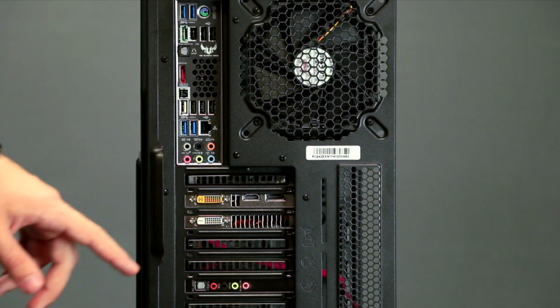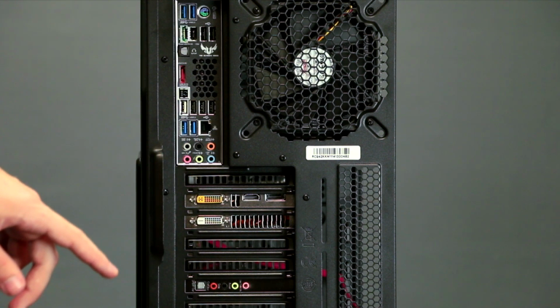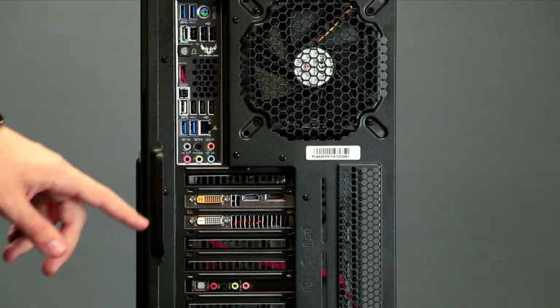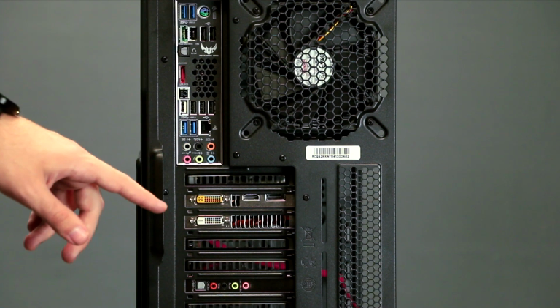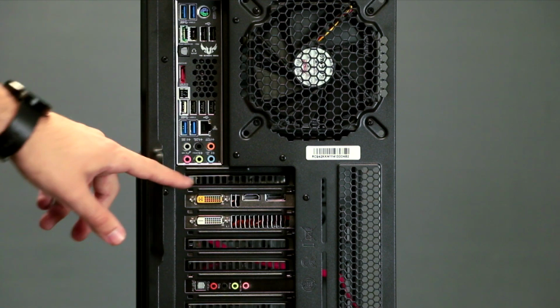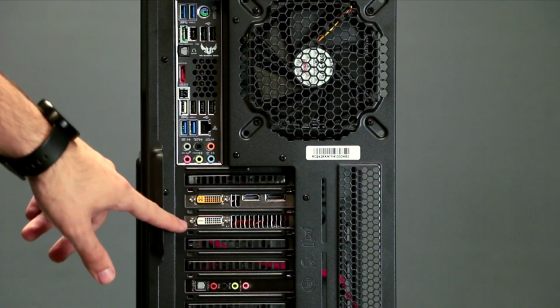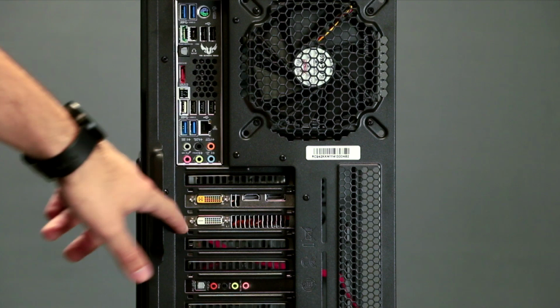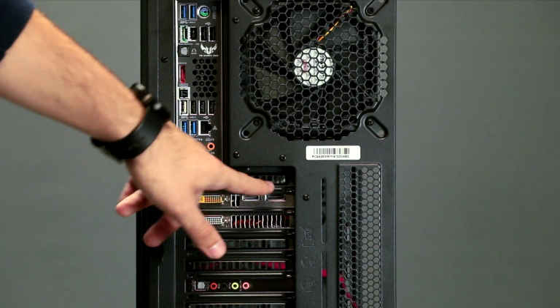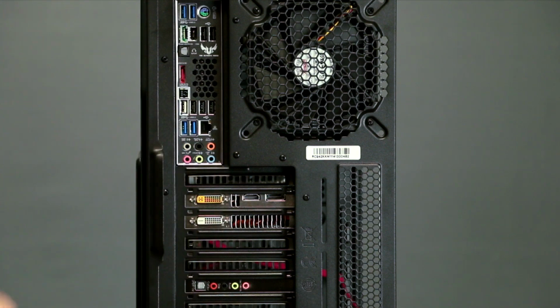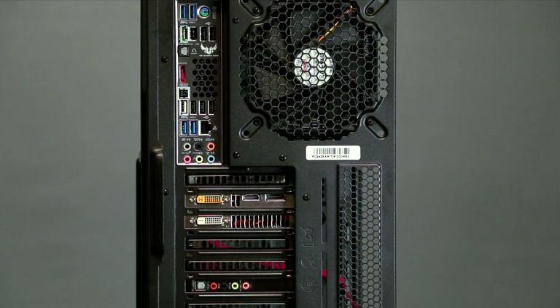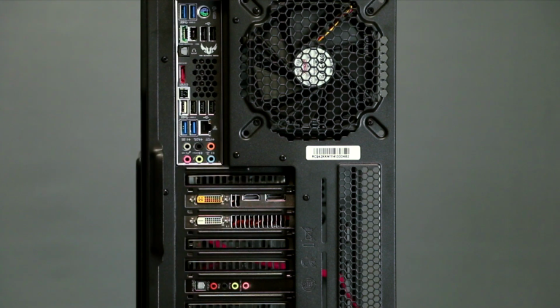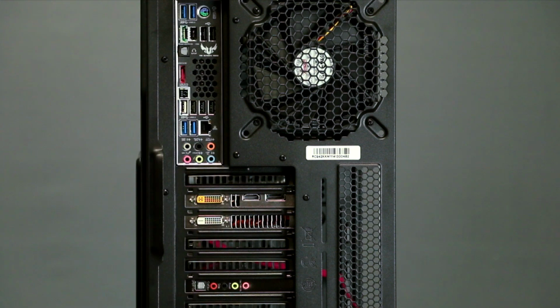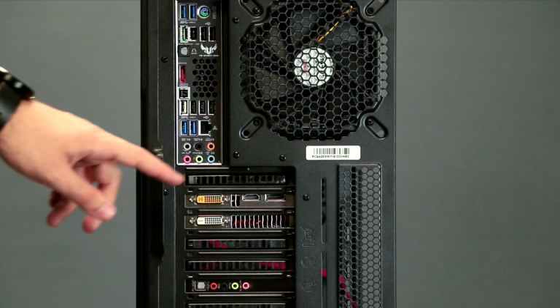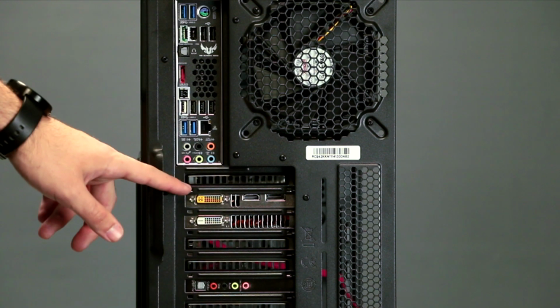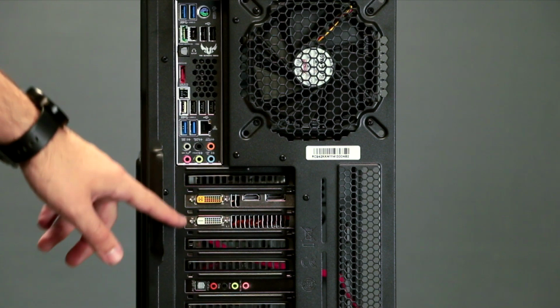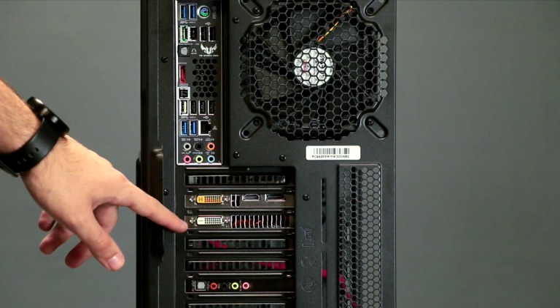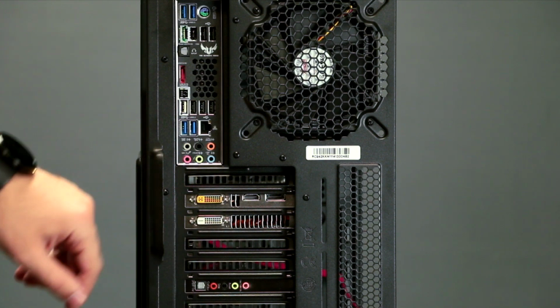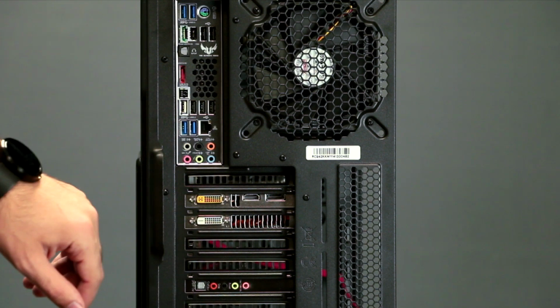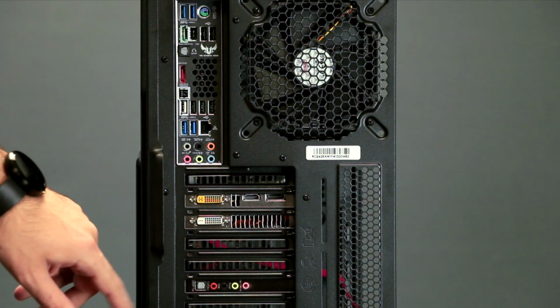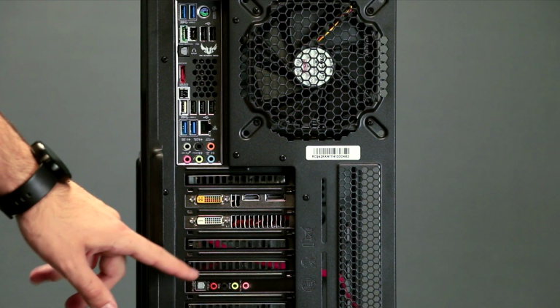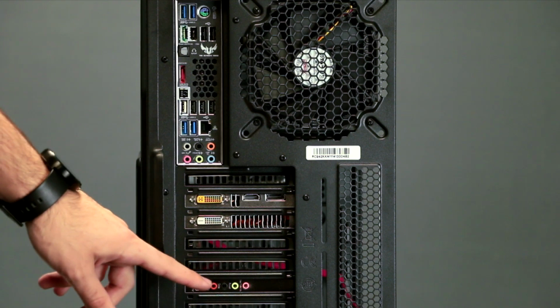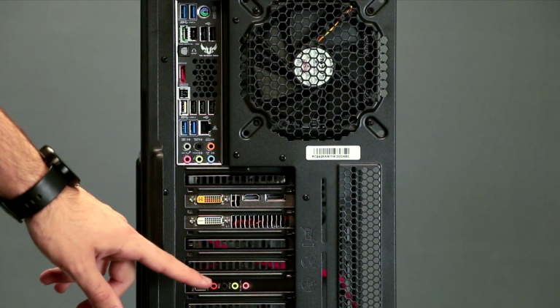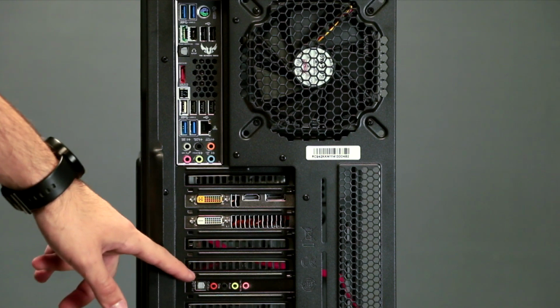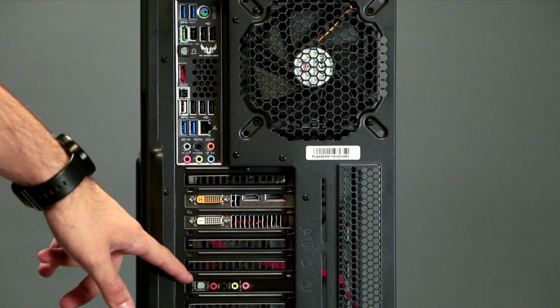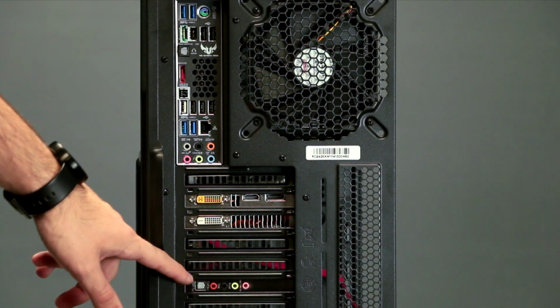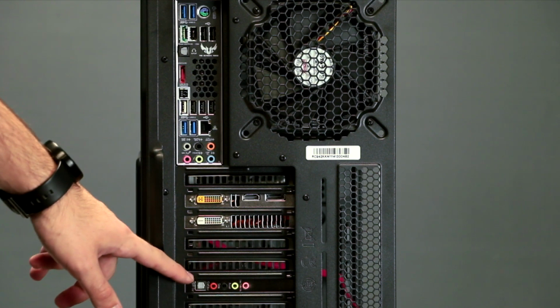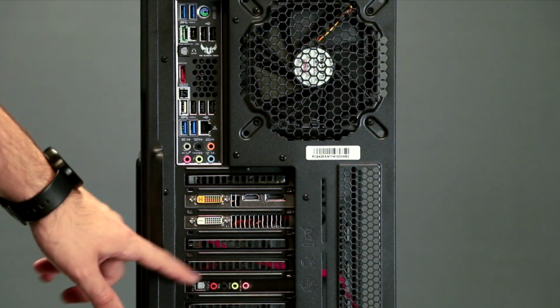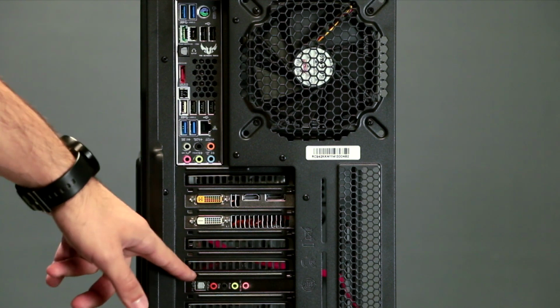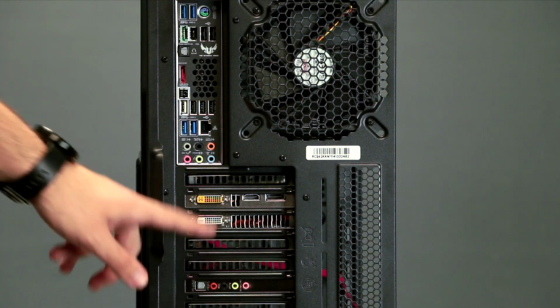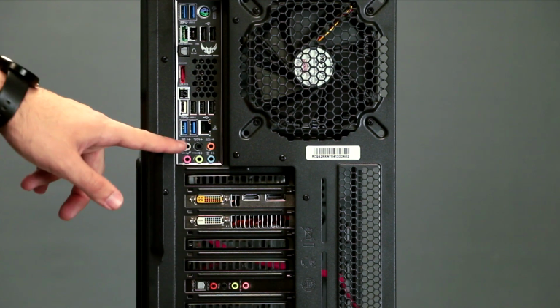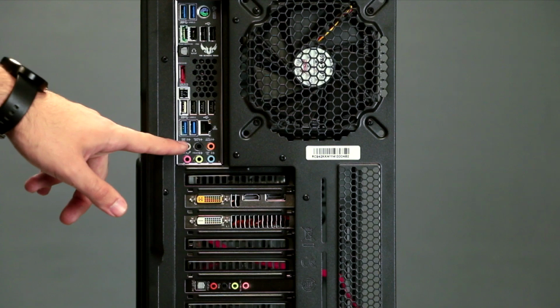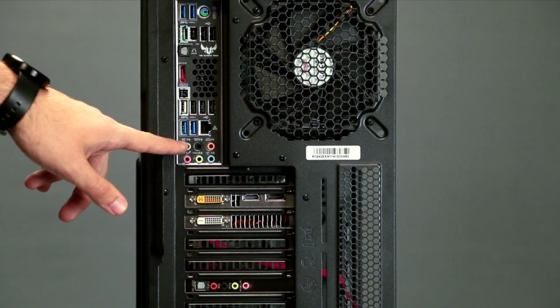Below that, we have the ports for your graphics card. You have two DVI and HDMI display ports. Now, when plugging in your monitor, please start from here and work your way down. And at the very bottom, we have the ports for your sound card. When plugging in any sound devices, you do want to use this and not the ports on your motherboard above.